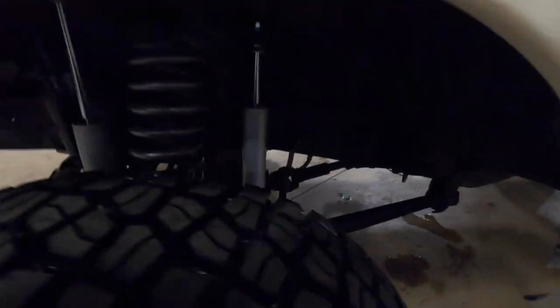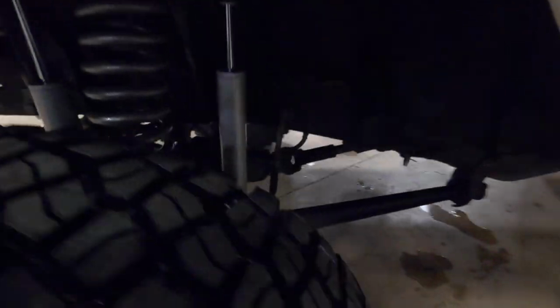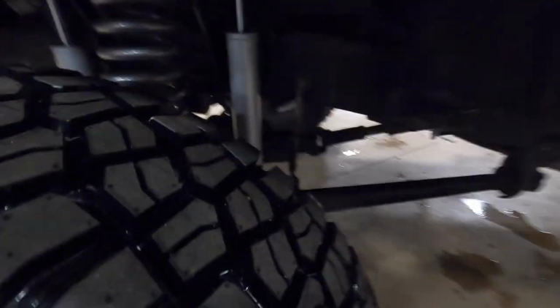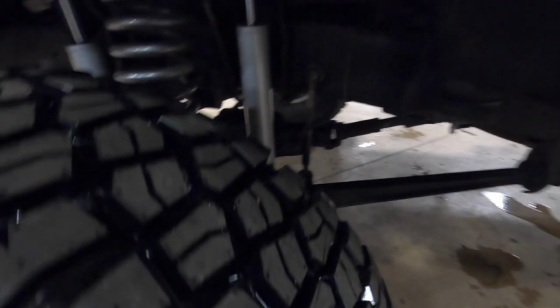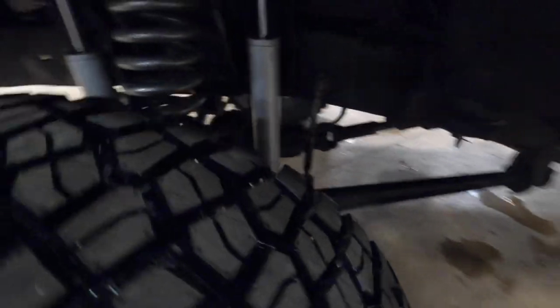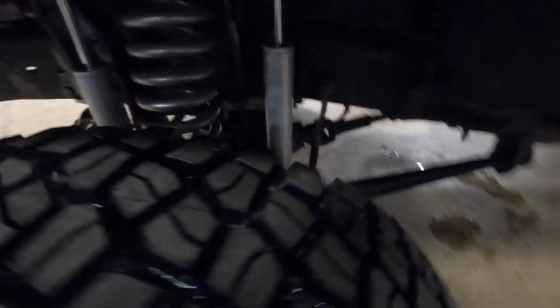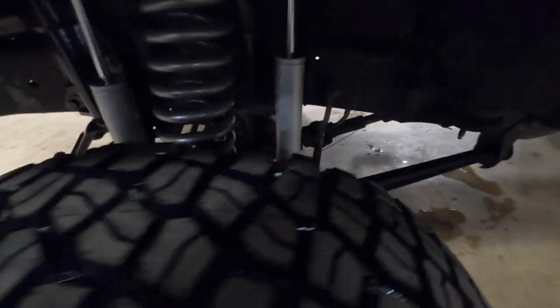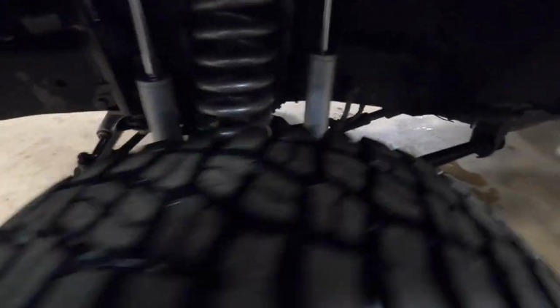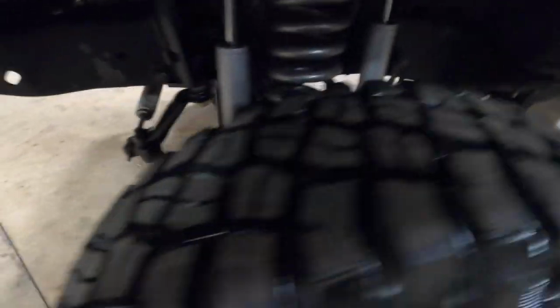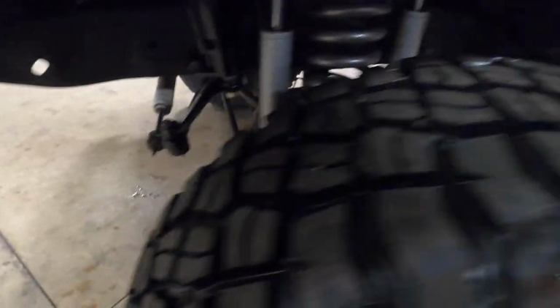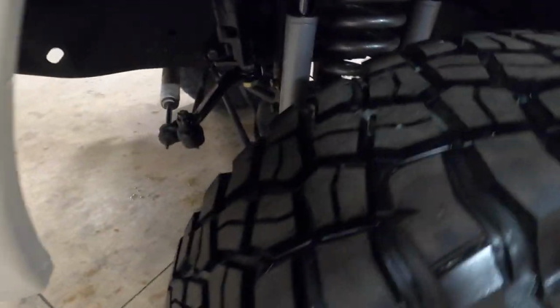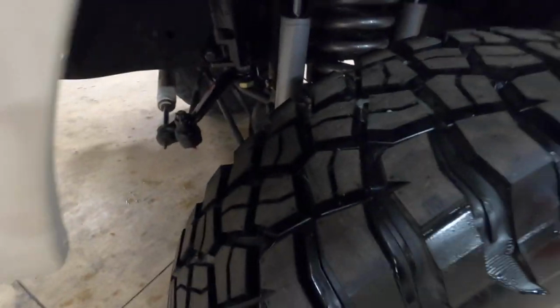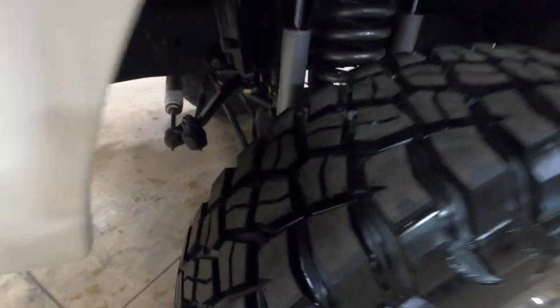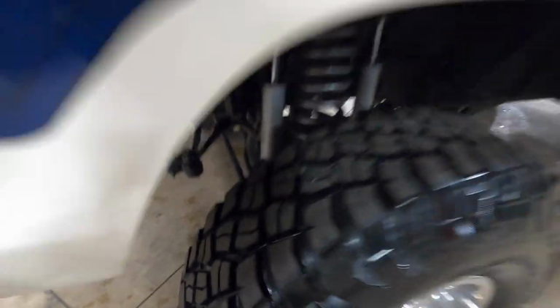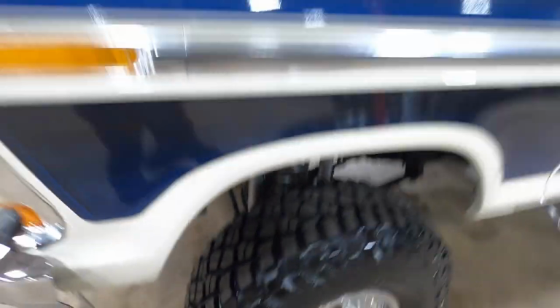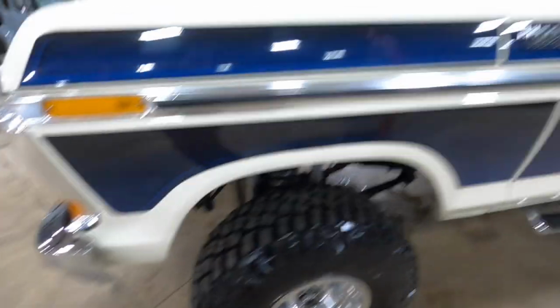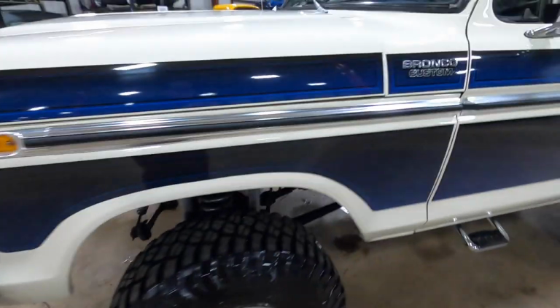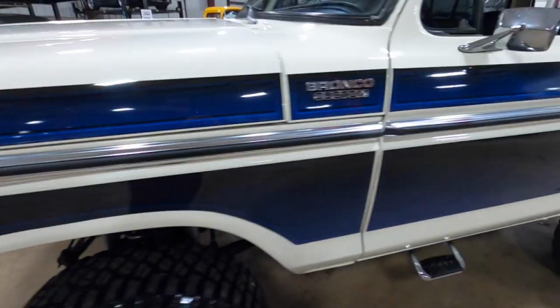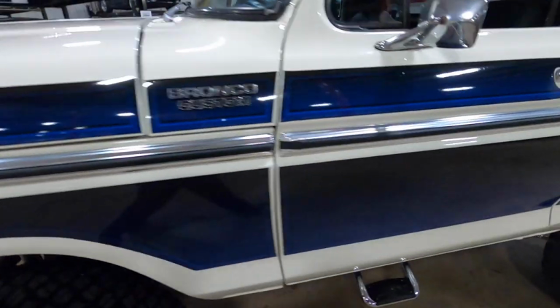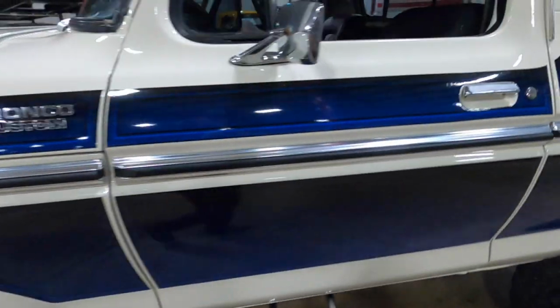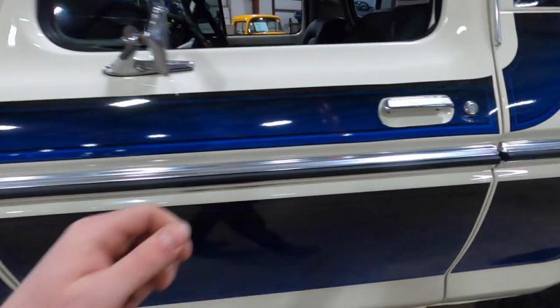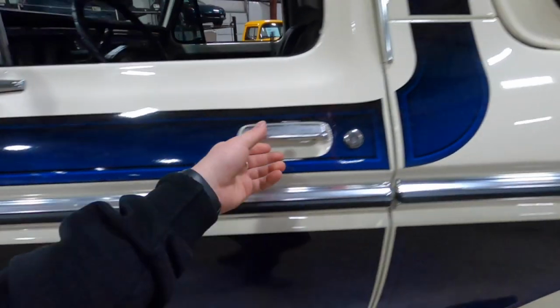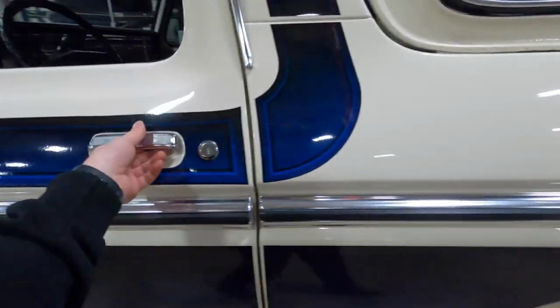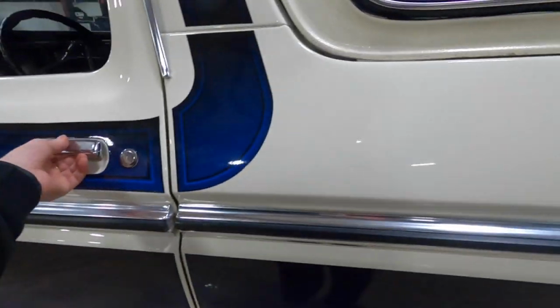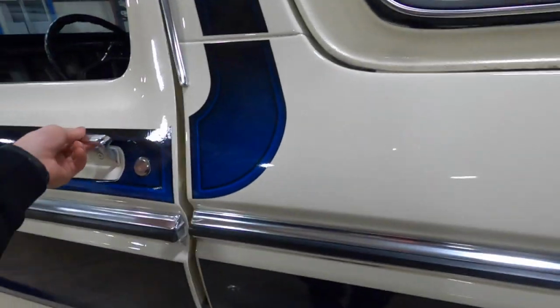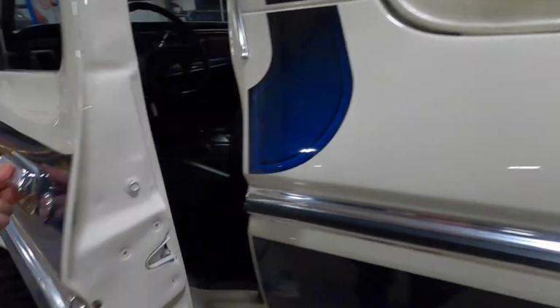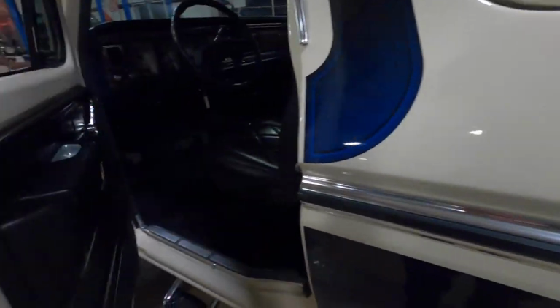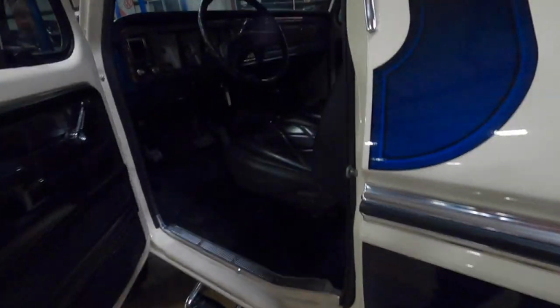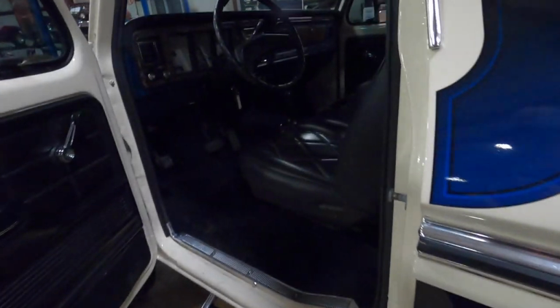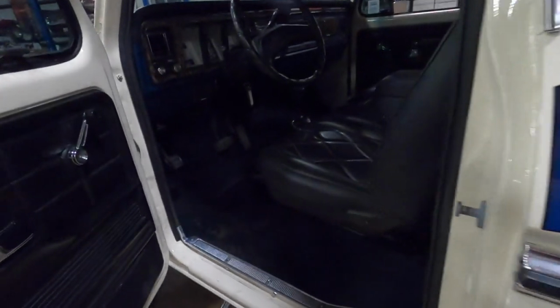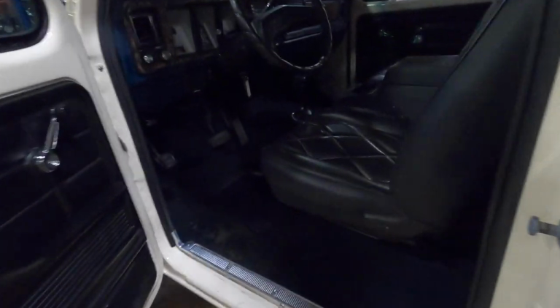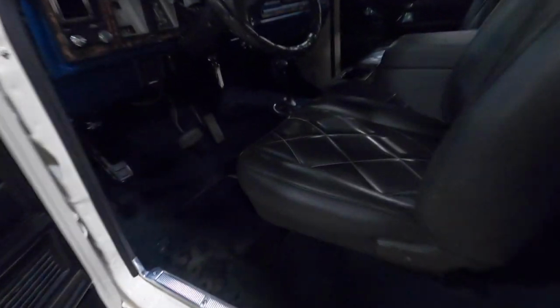The truck is lifted. Not exactly sure what lift is on it — maybe I'll be able to find that out once I get it up on the lift. But overall, really good exterior. Very nice interior as well.